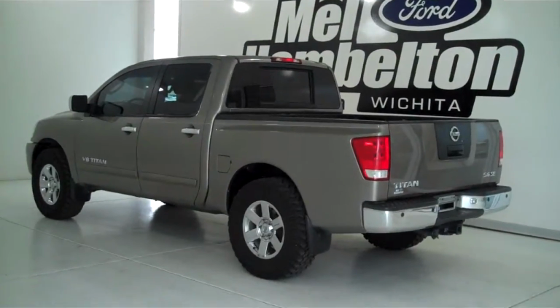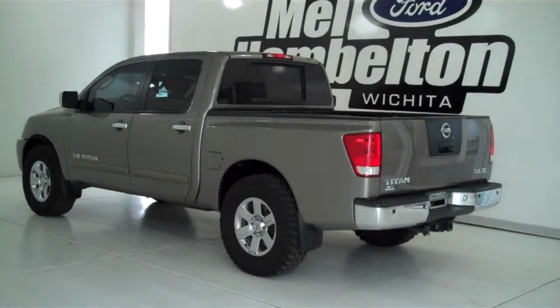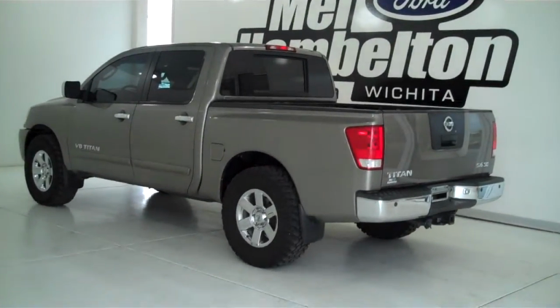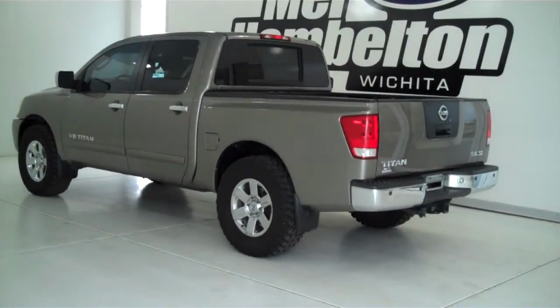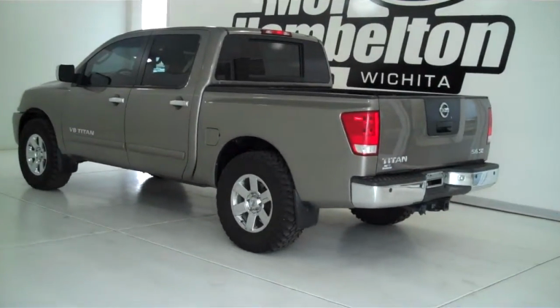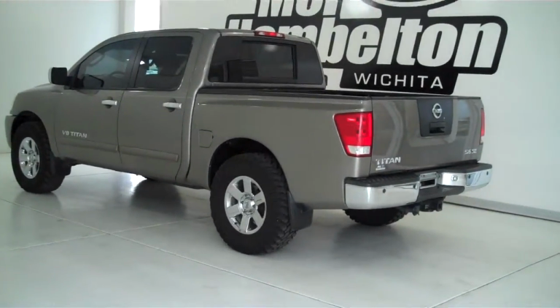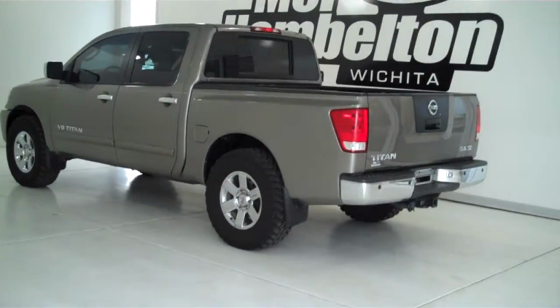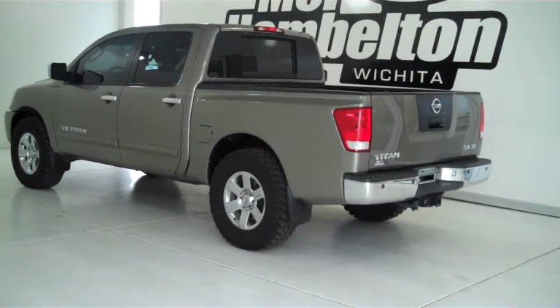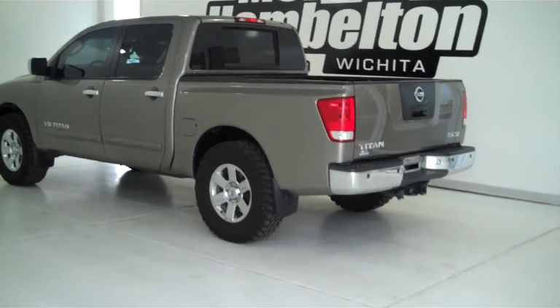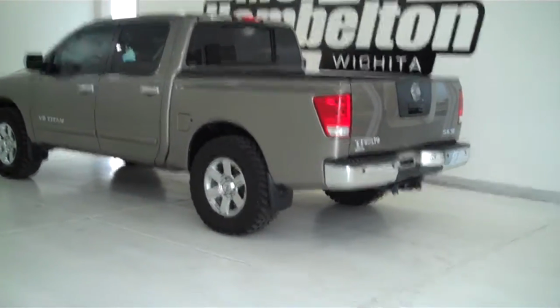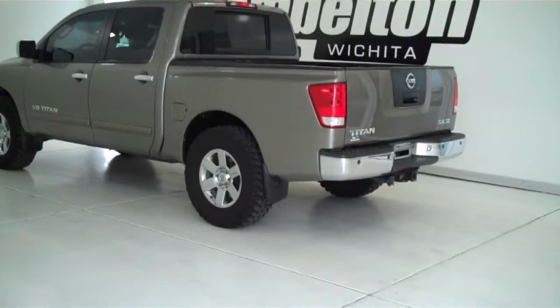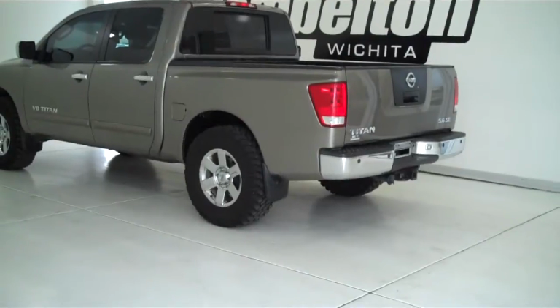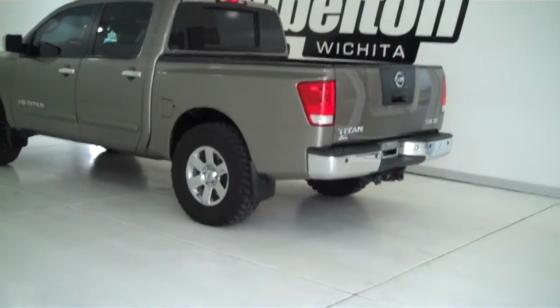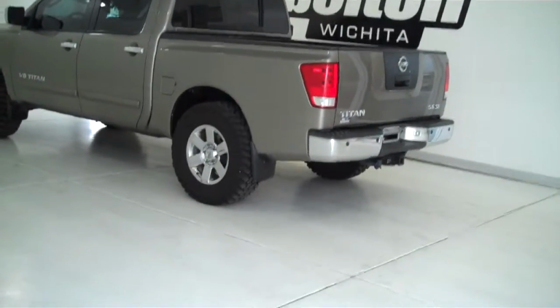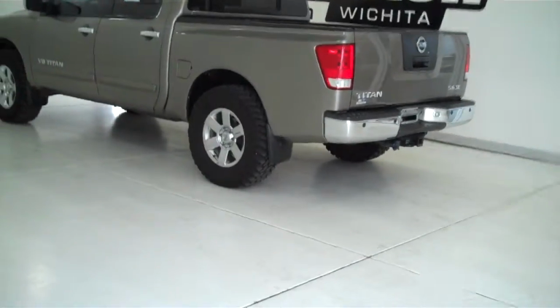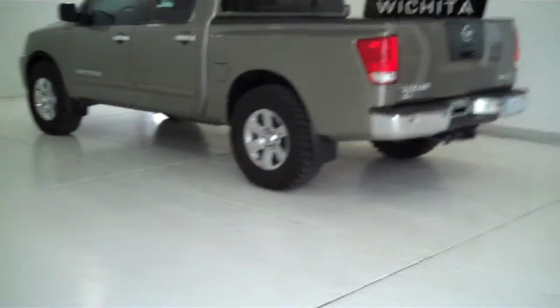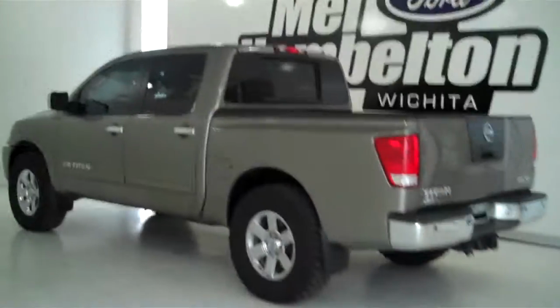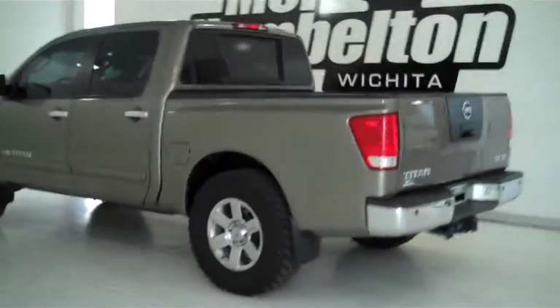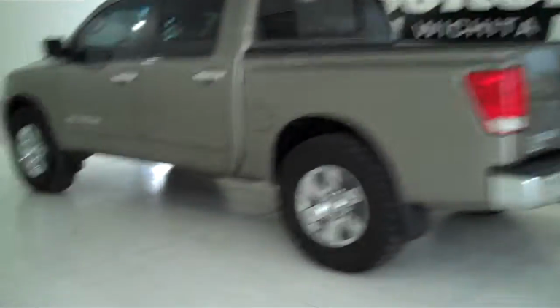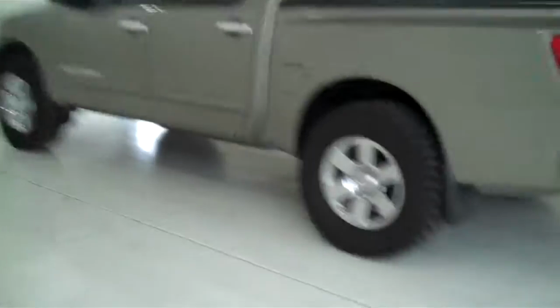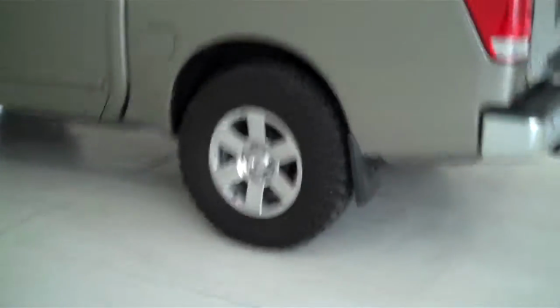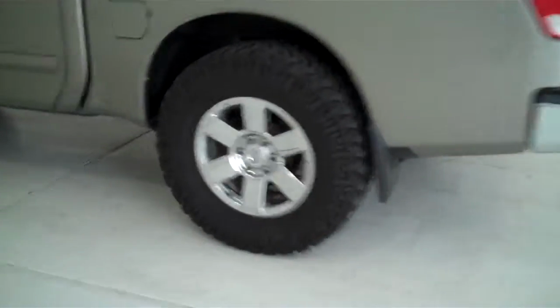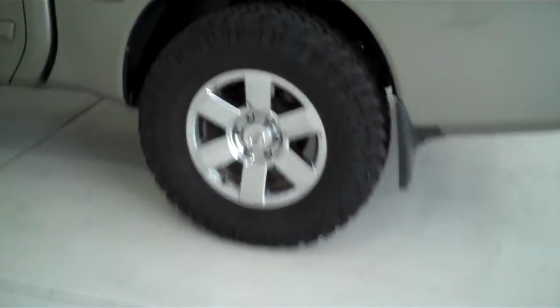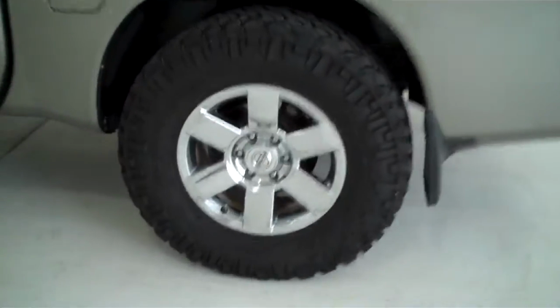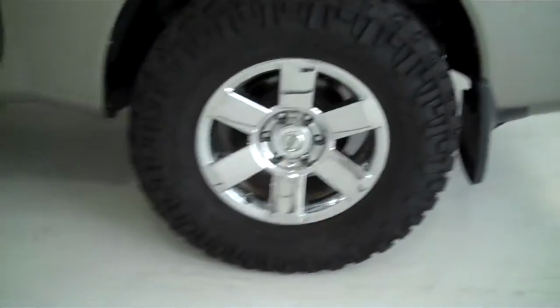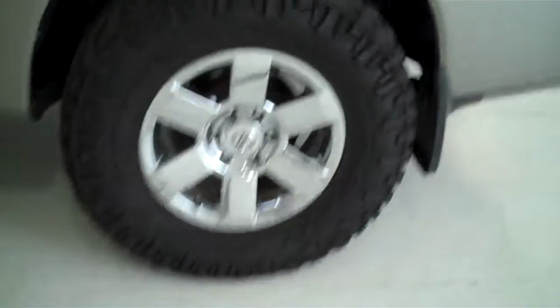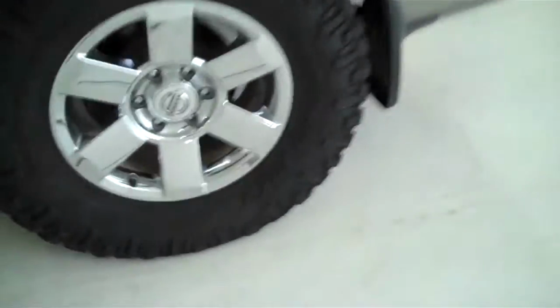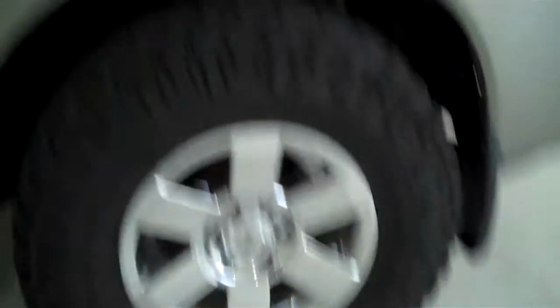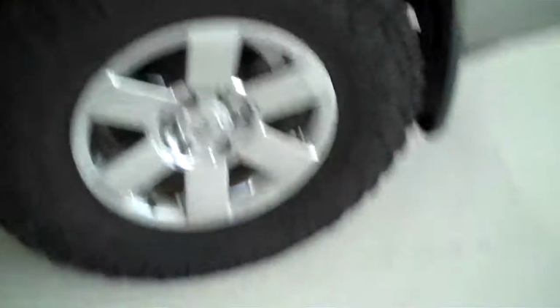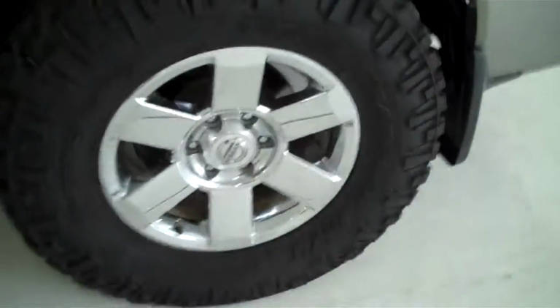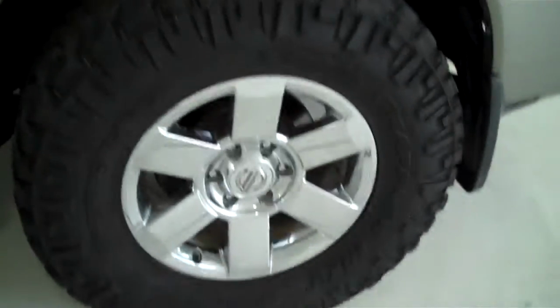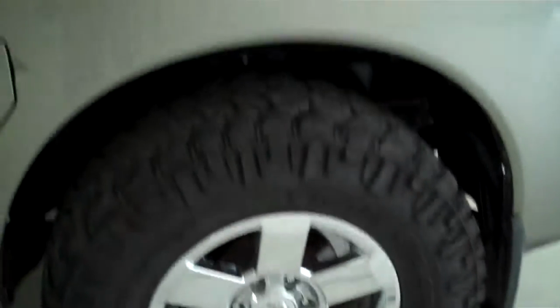P10321 is a pre-owned 2006 Nissan Titan SE. It is champagne in color, has the factory chrome wheels, and is sitting on a brand new set of all-terrain tires.